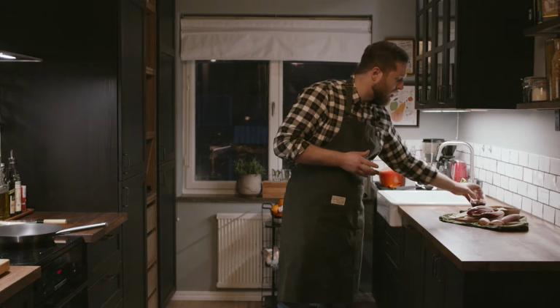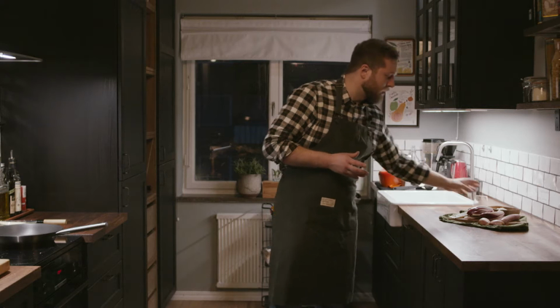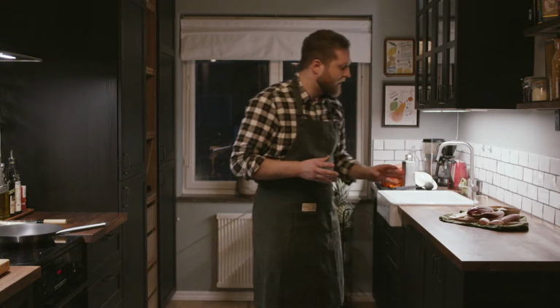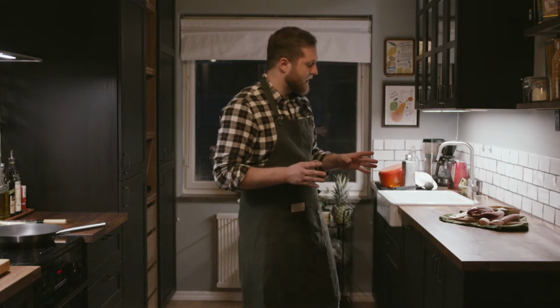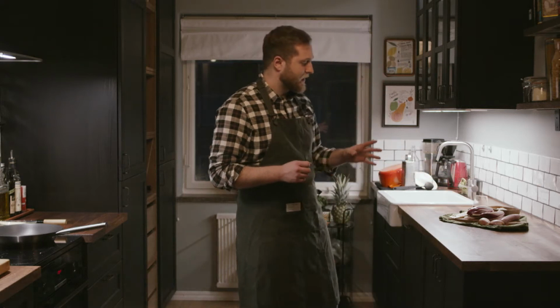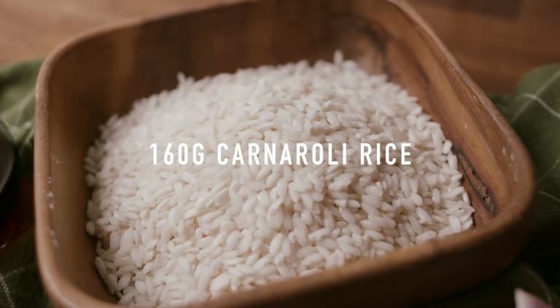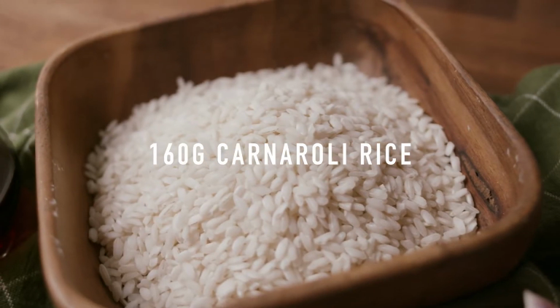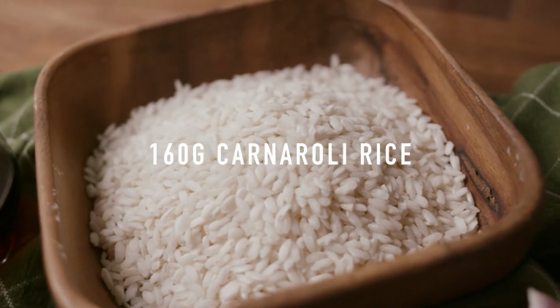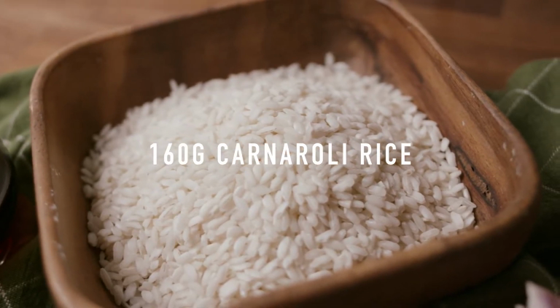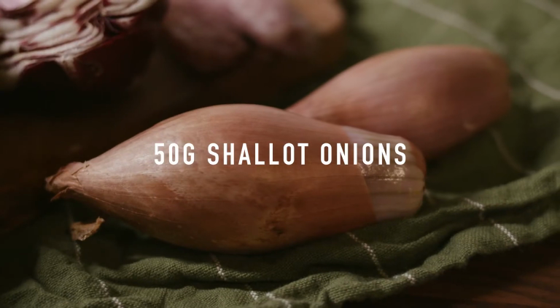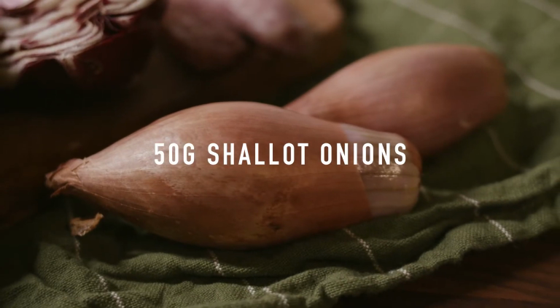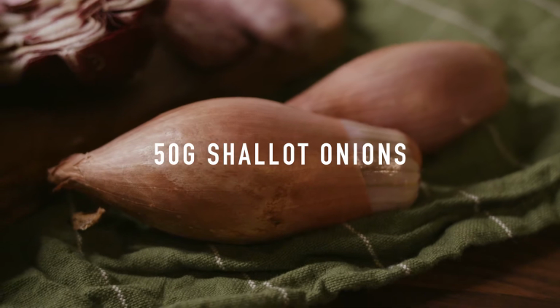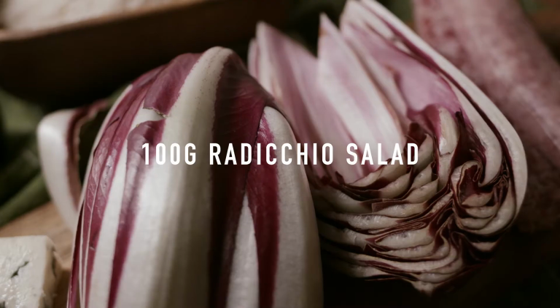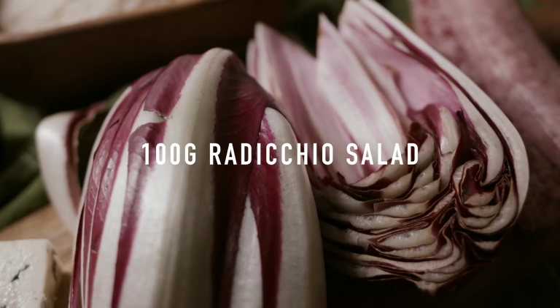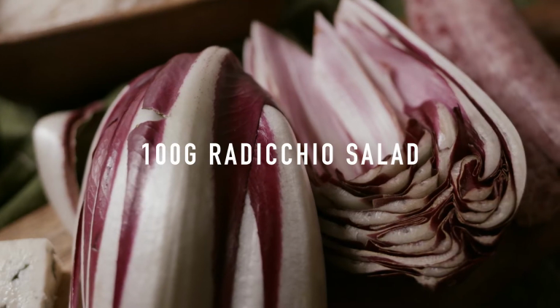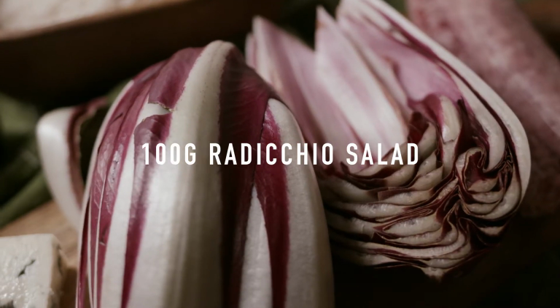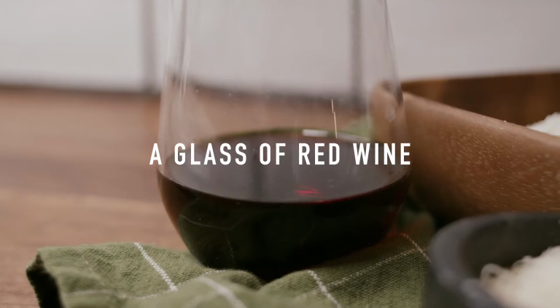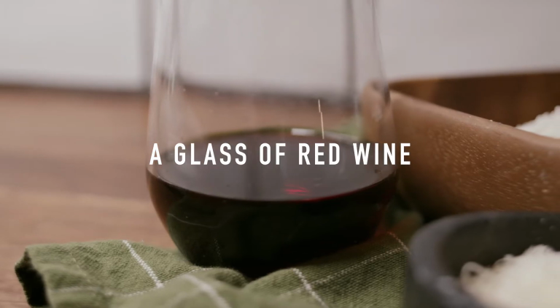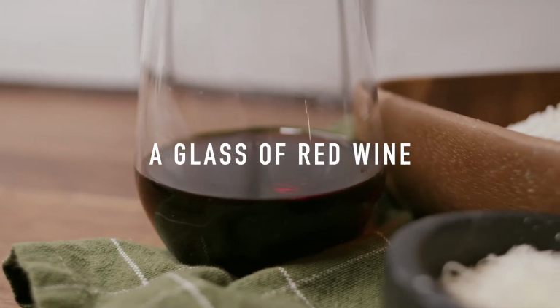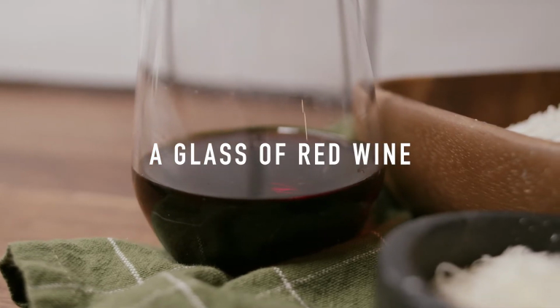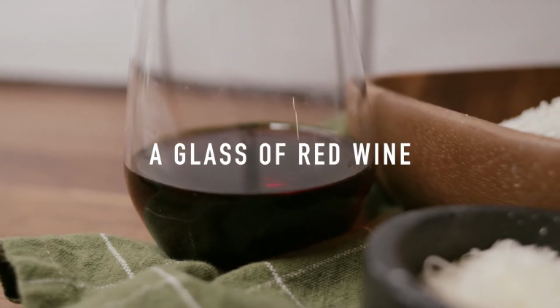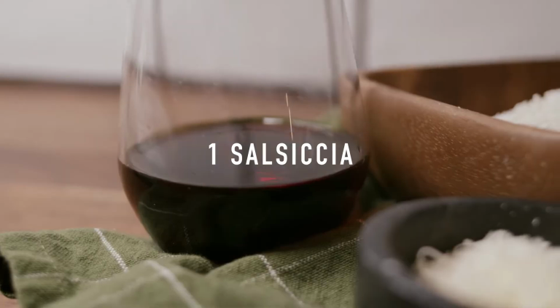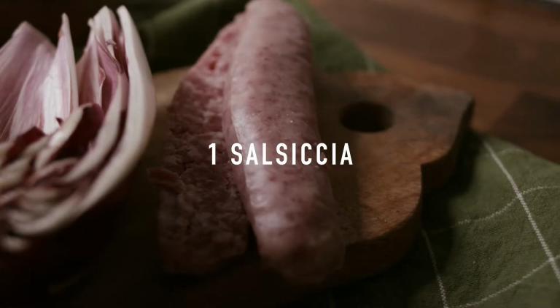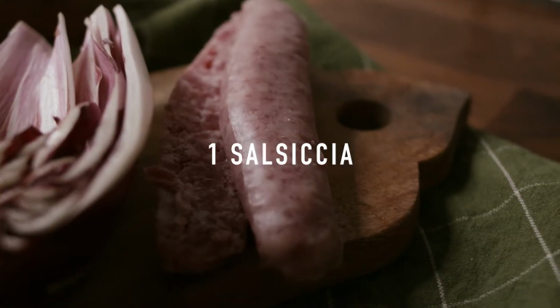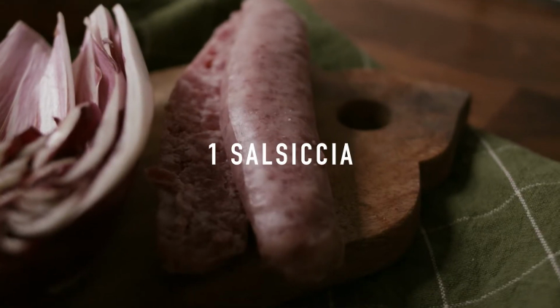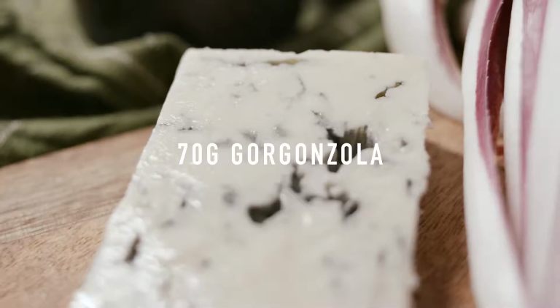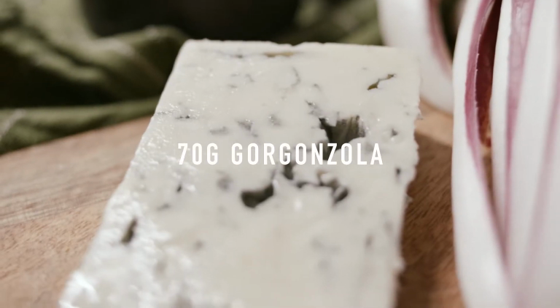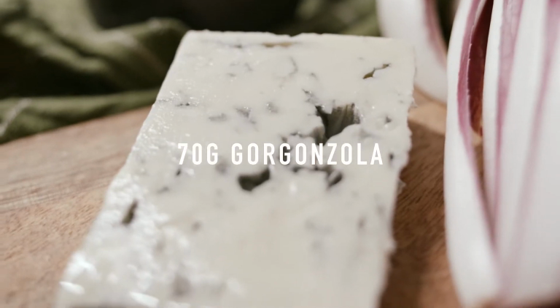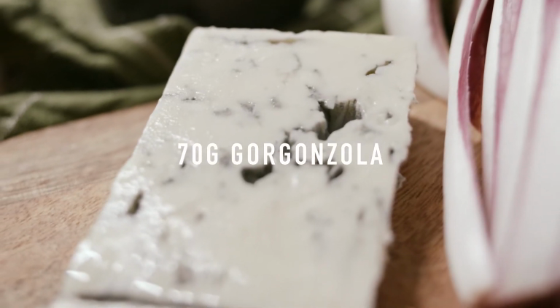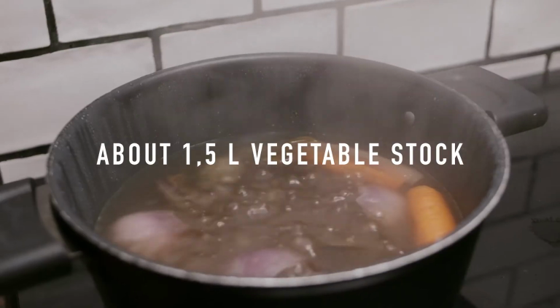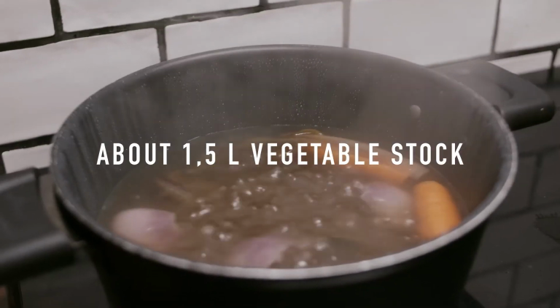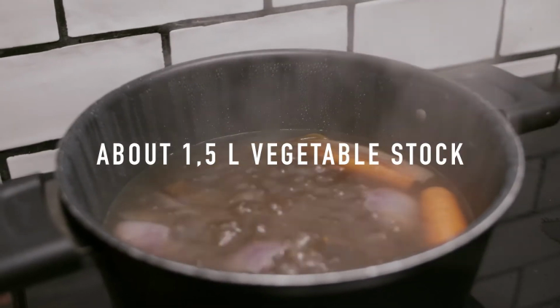All you need is carnaroli rice, two shallot onions, radicchio, one glass of red wine, one salsiccia, gorgonzola, and some vegetable stock.